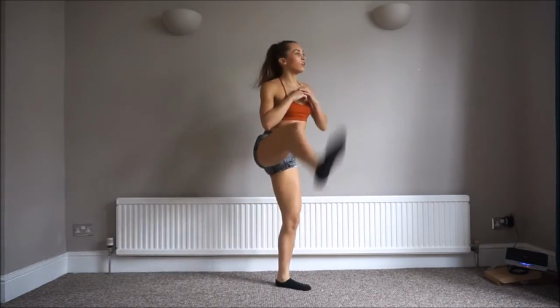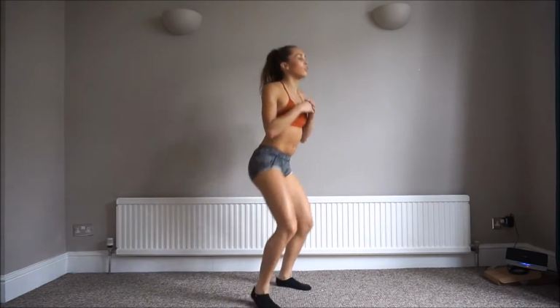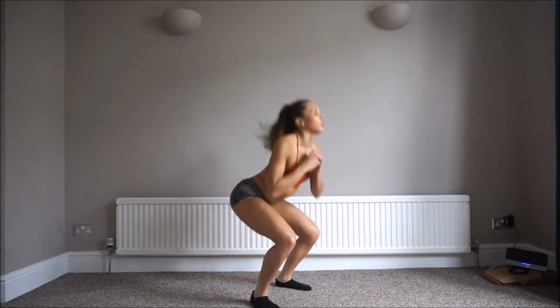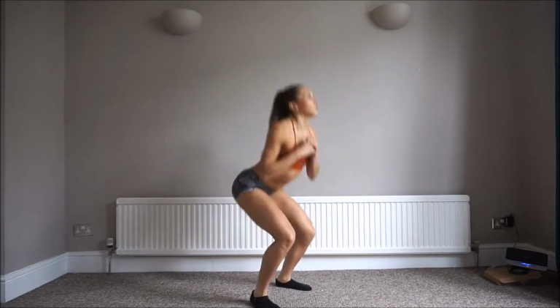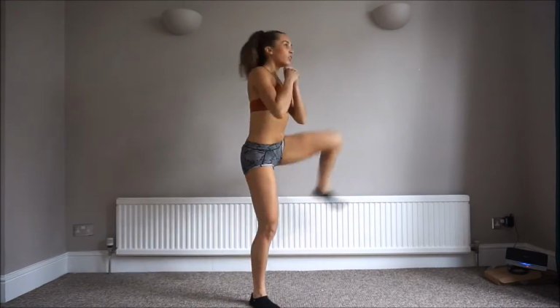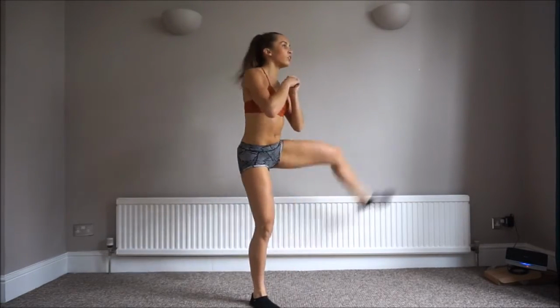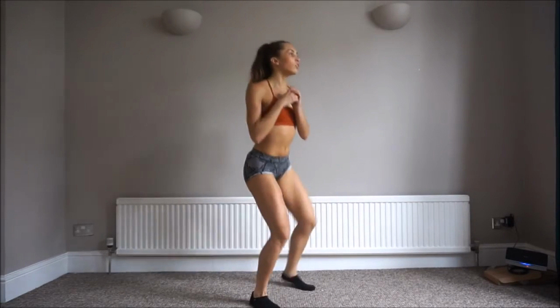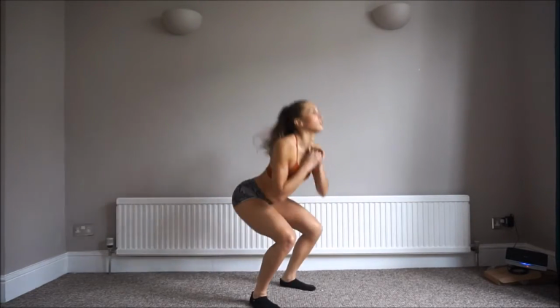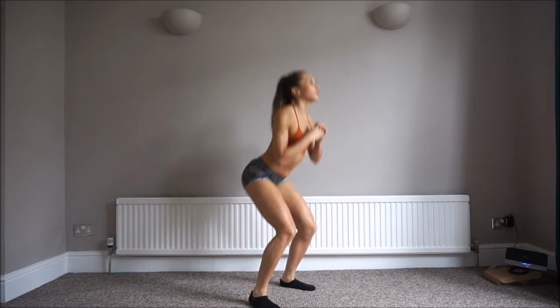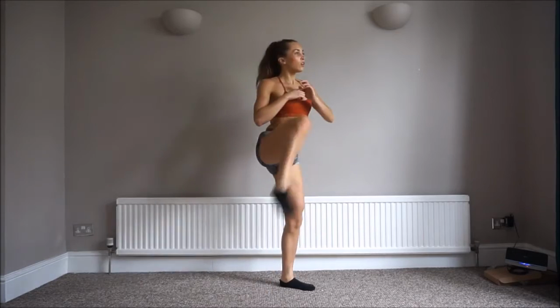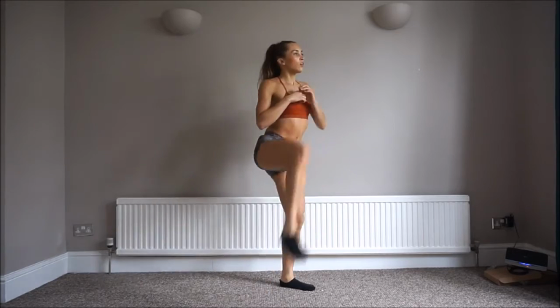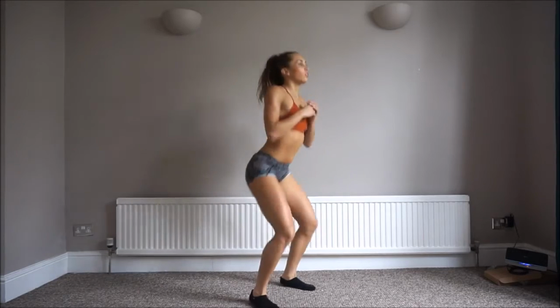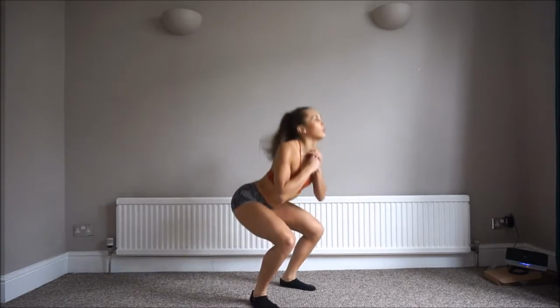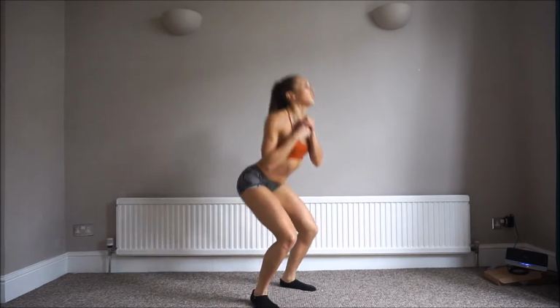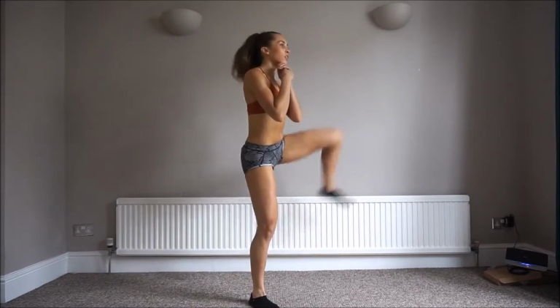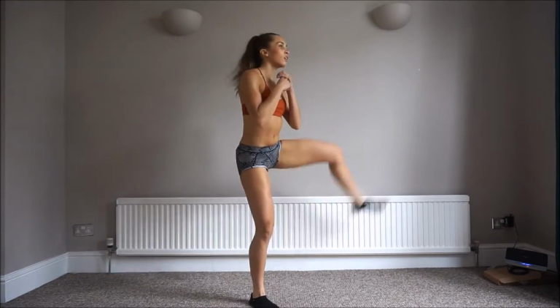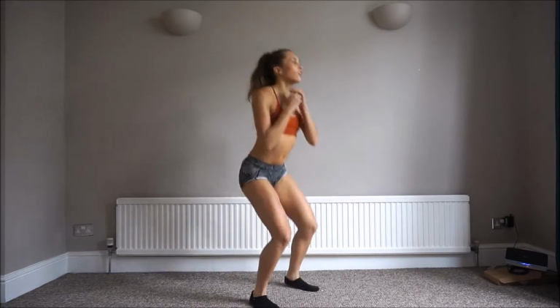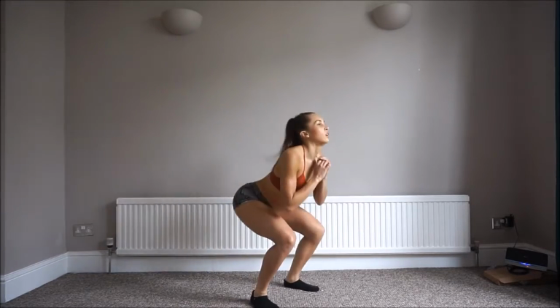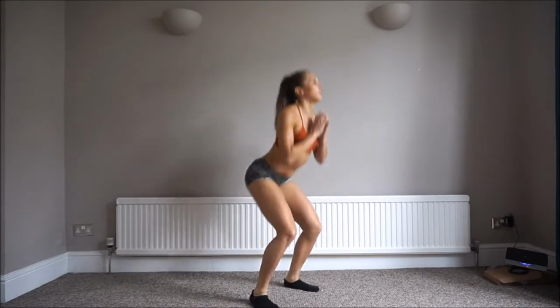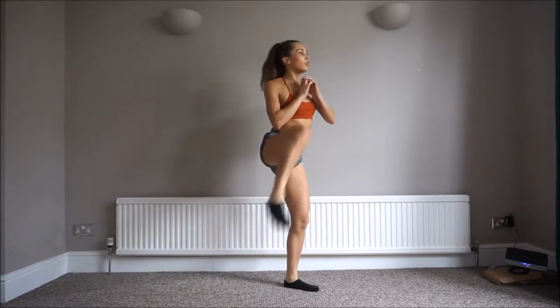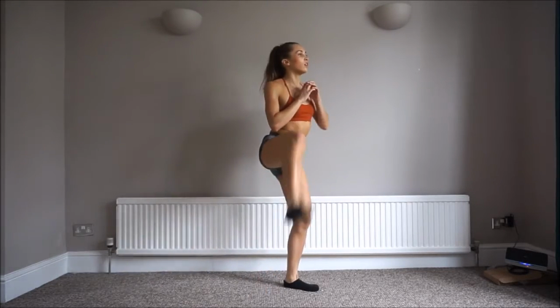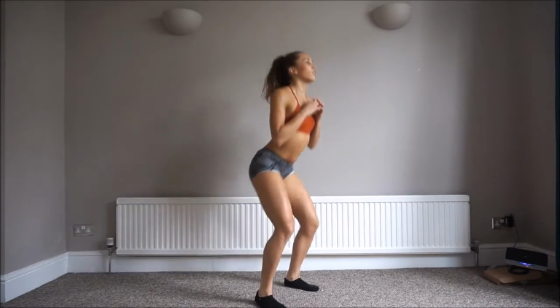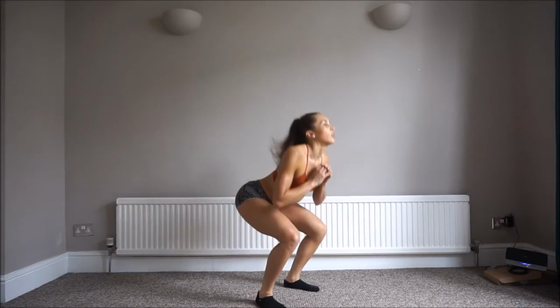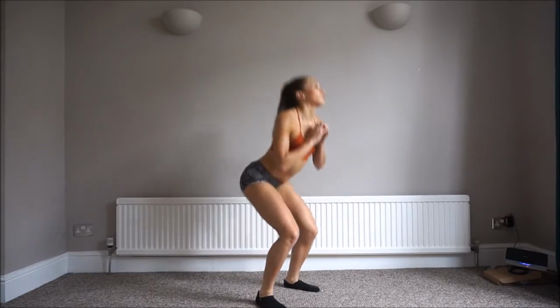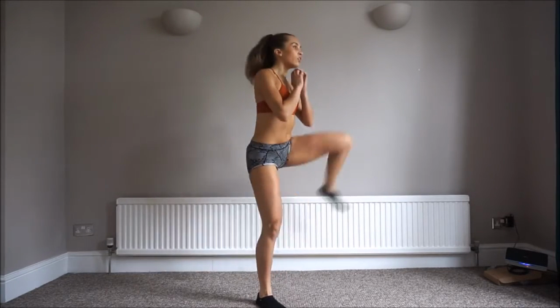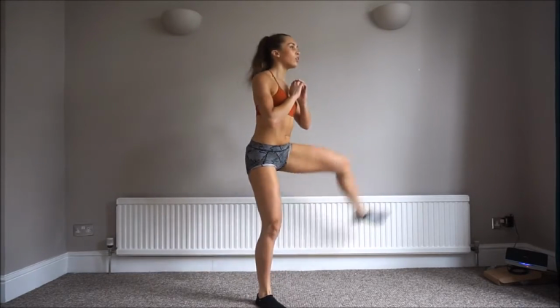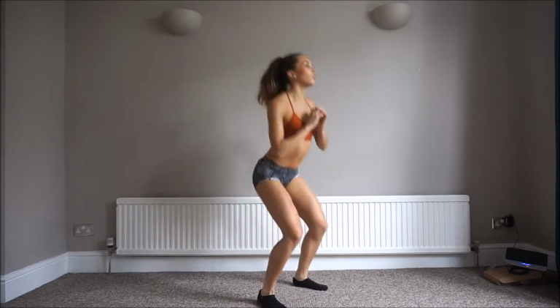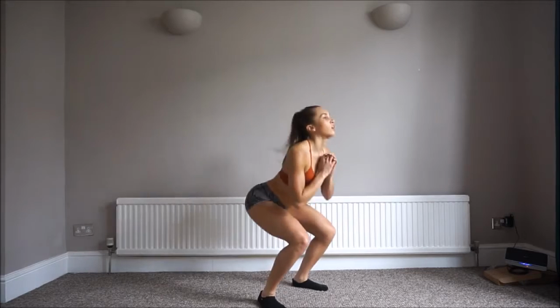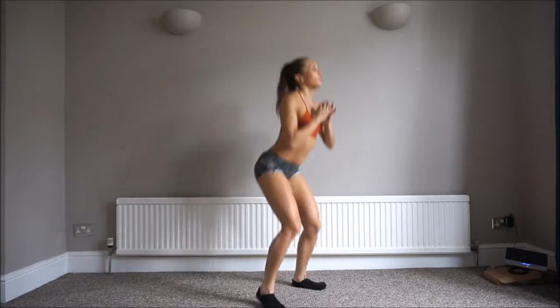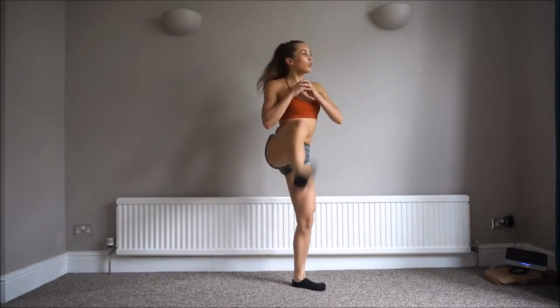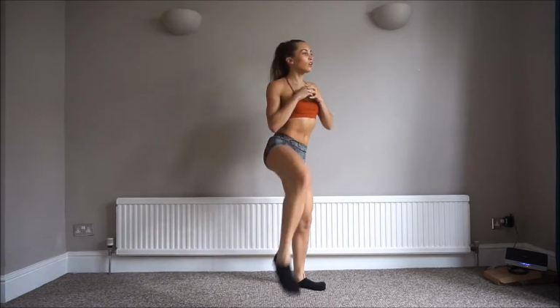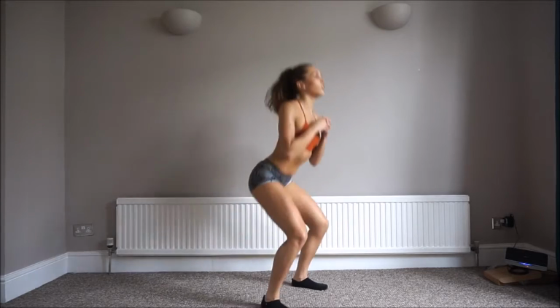Now we're going back to standing squats, but this time we're going to add a leg kick. So down, right leg, down, left leg and so on. We'll do 20 of these — that's 10 on each side.